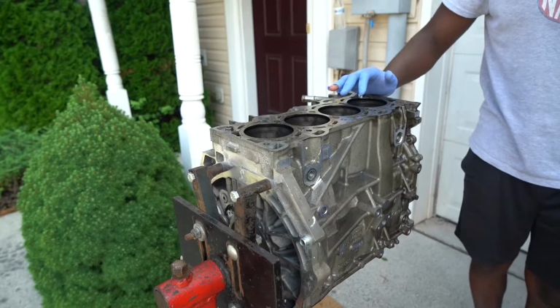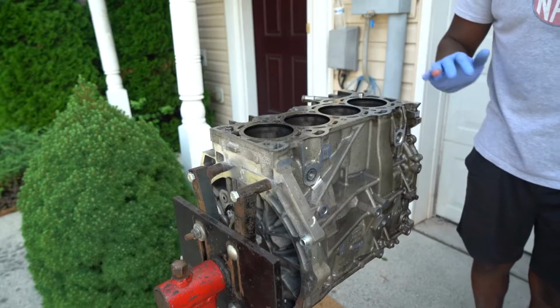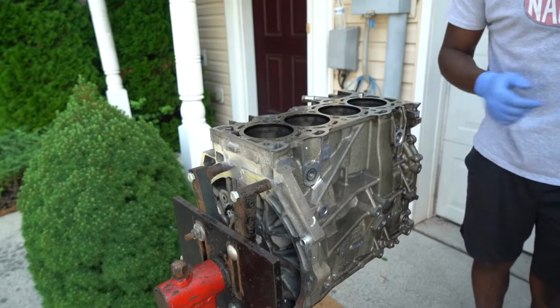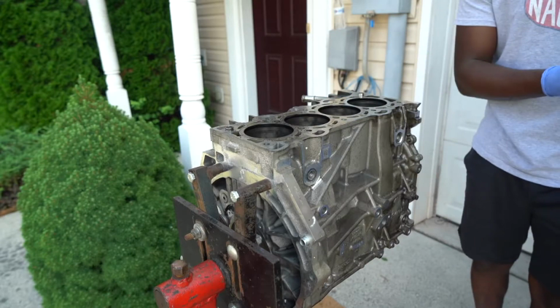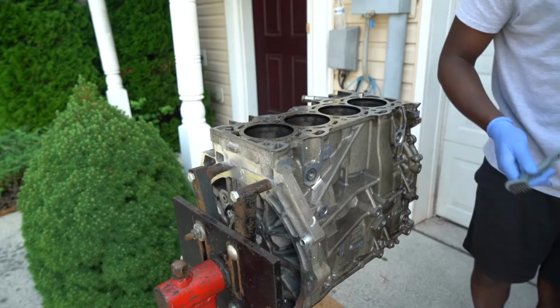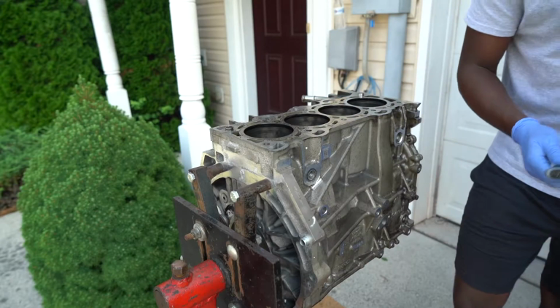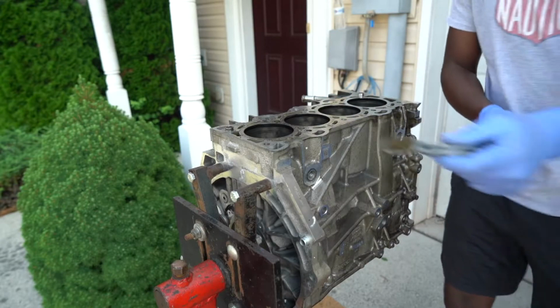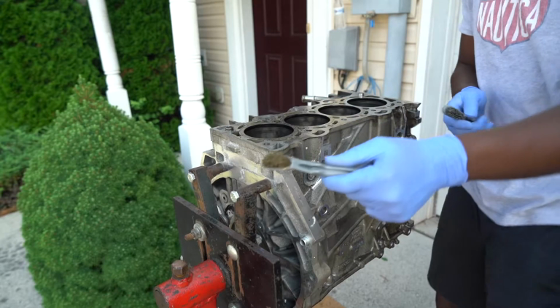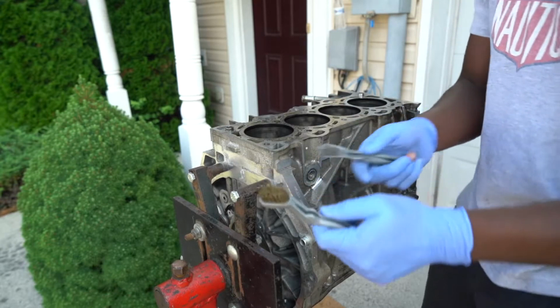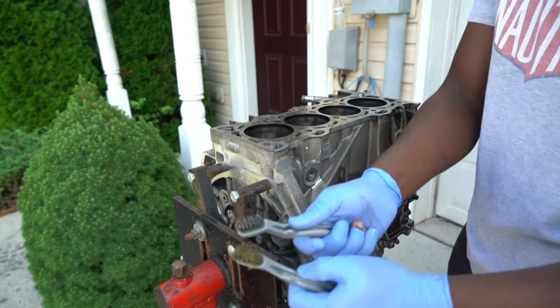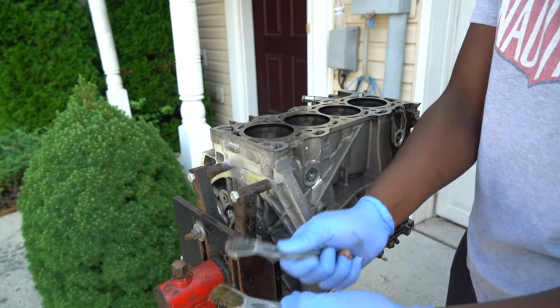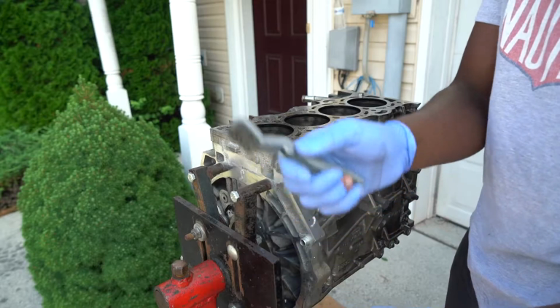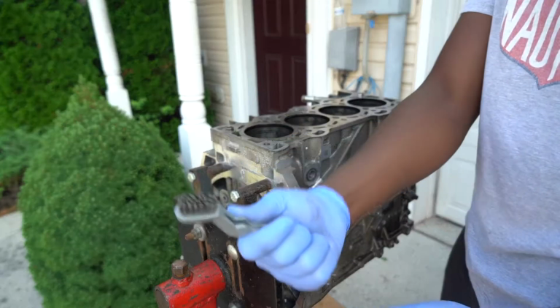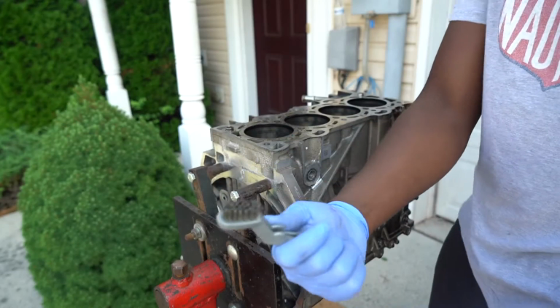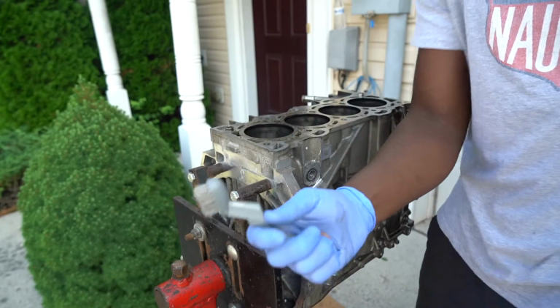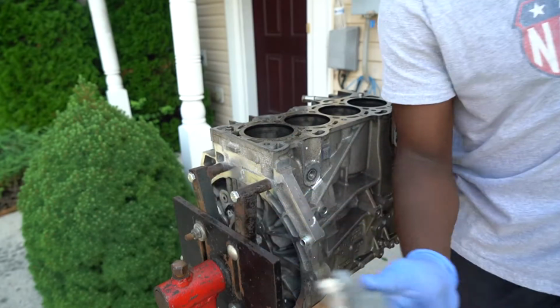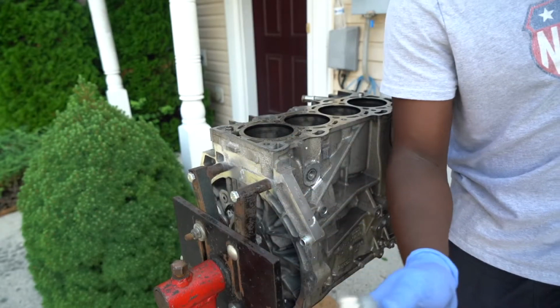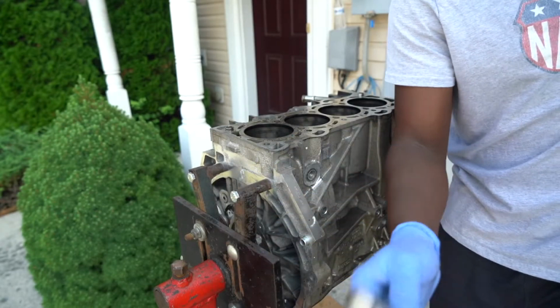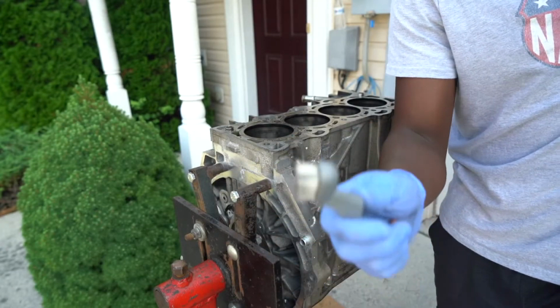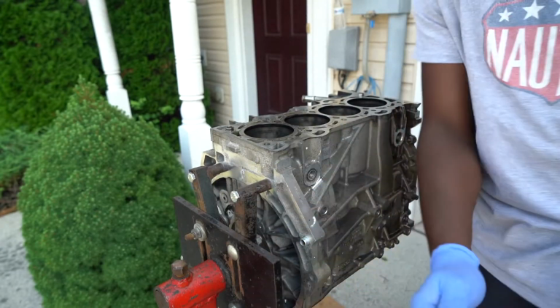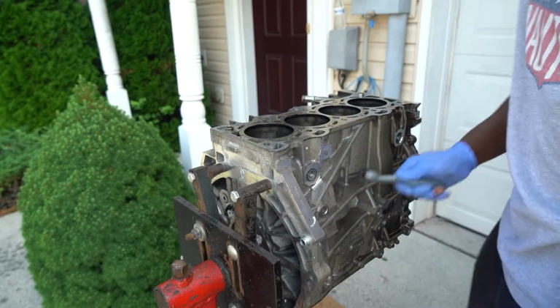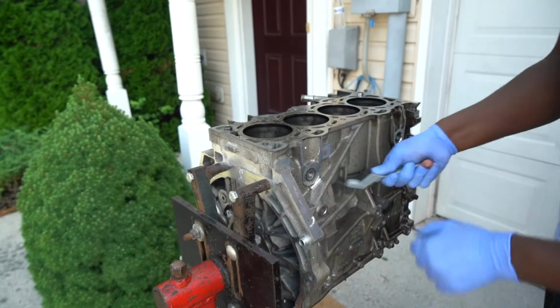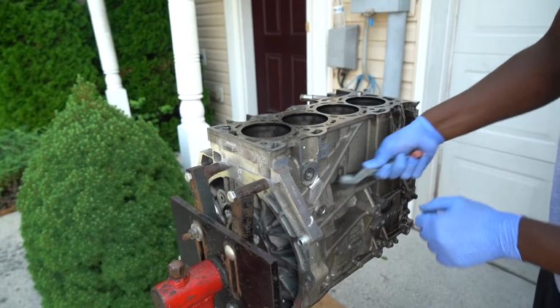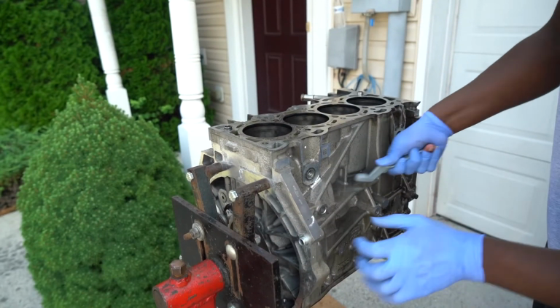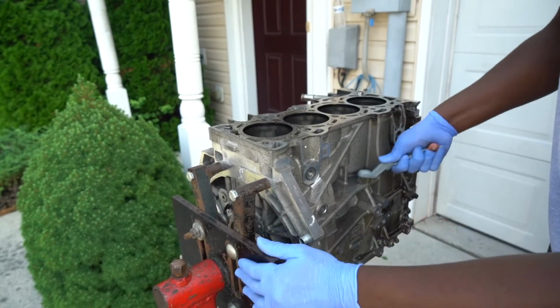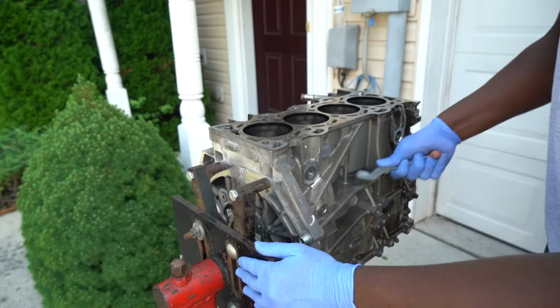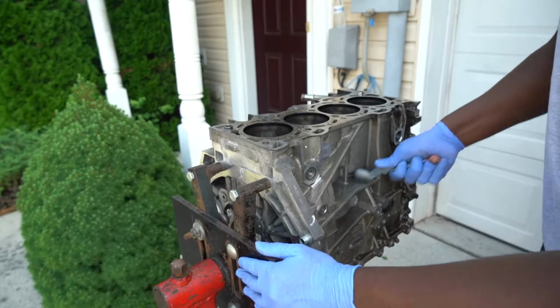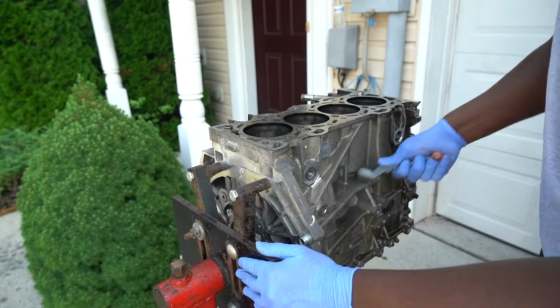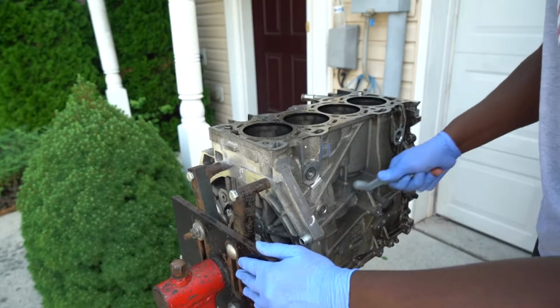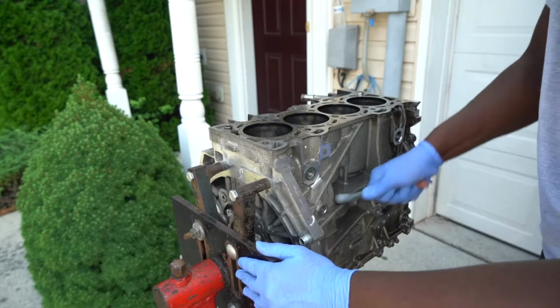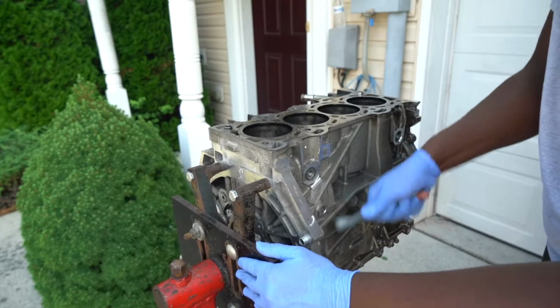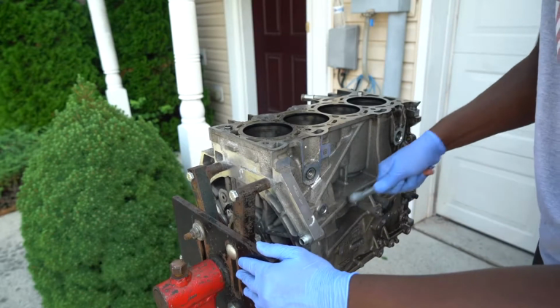It seems like the gold brush isn't really working, so I'm going to use the silver brush, which is supposed to be the hardest one among all of them. Holy crap, it is scraping the heck out of it!